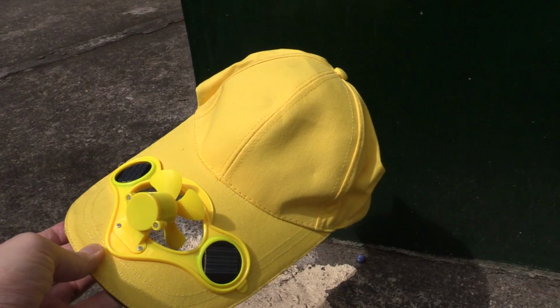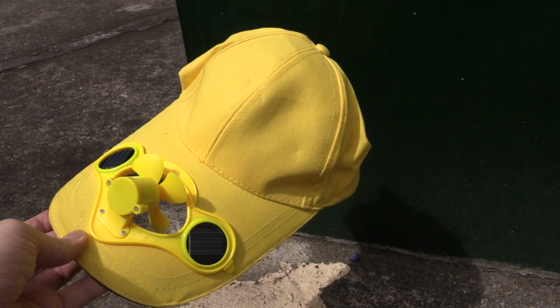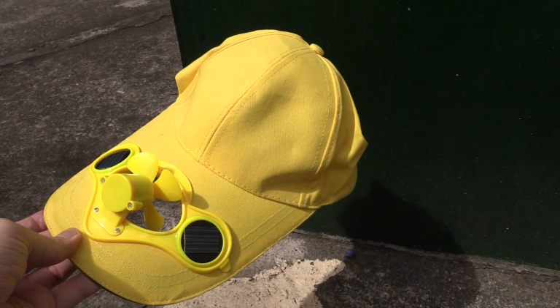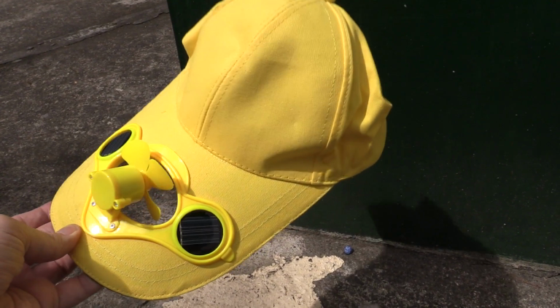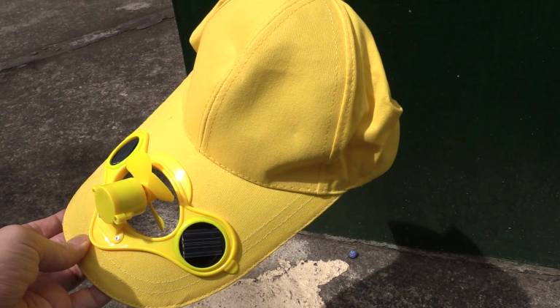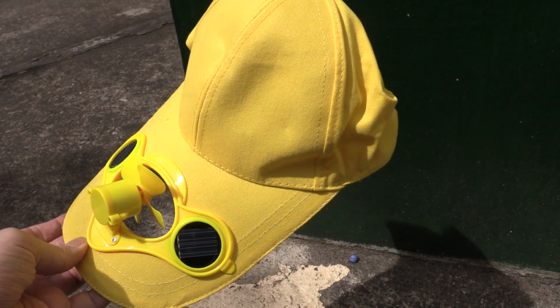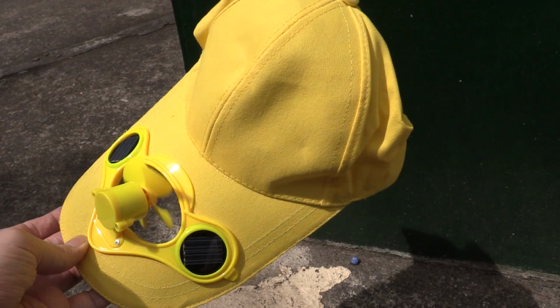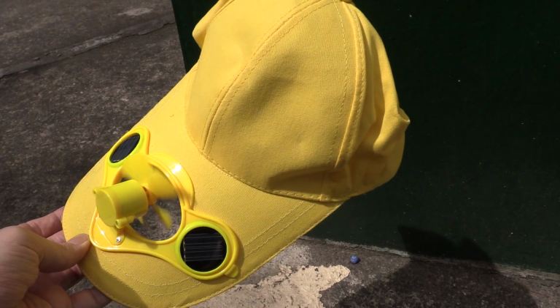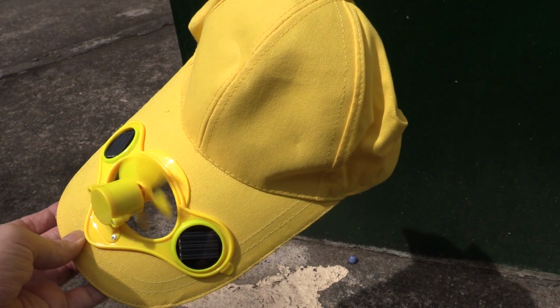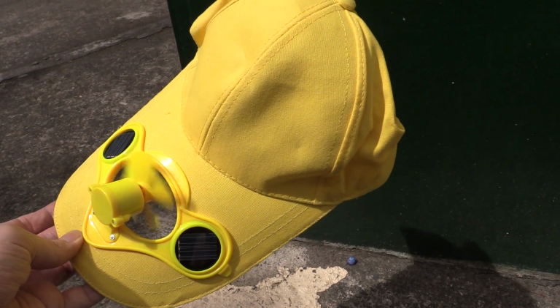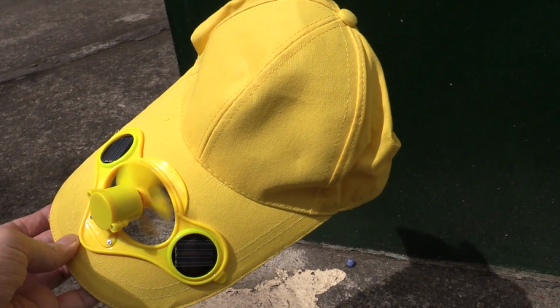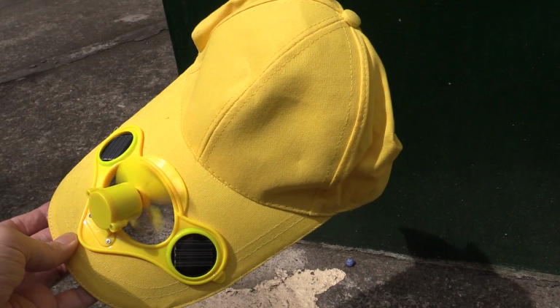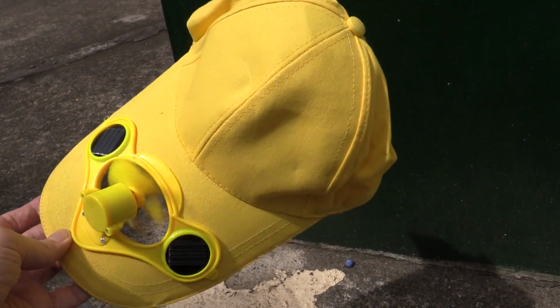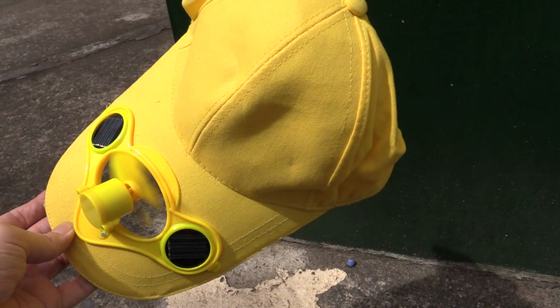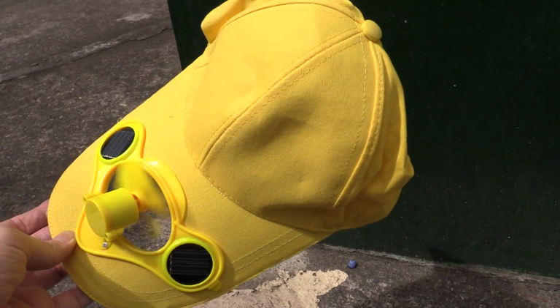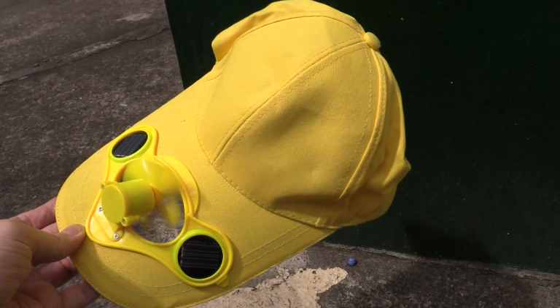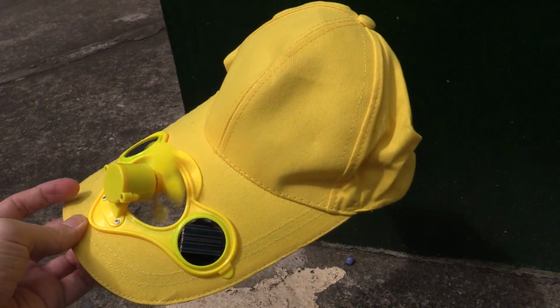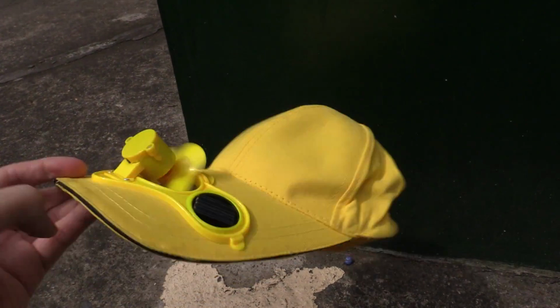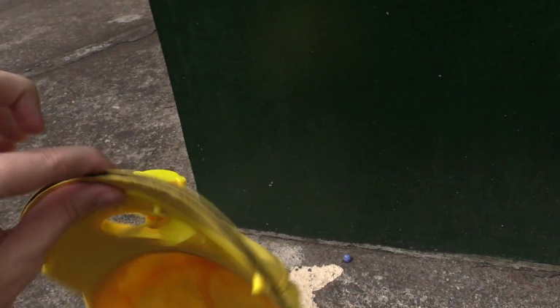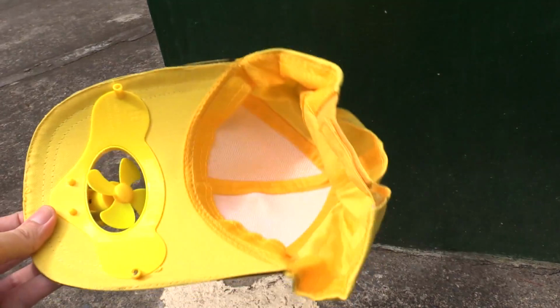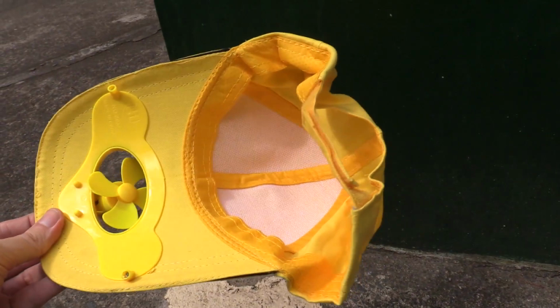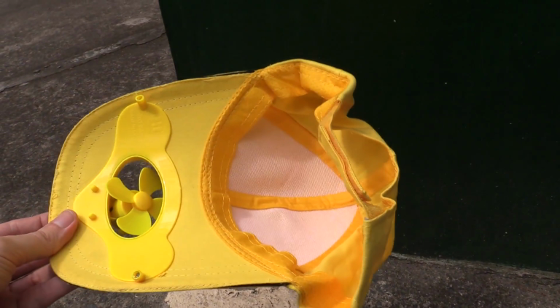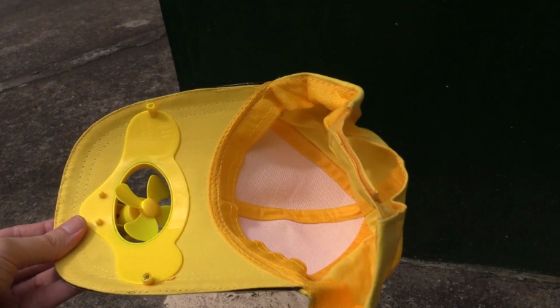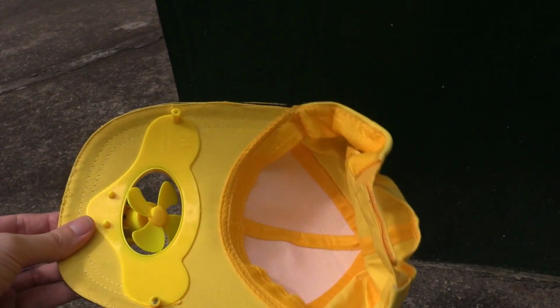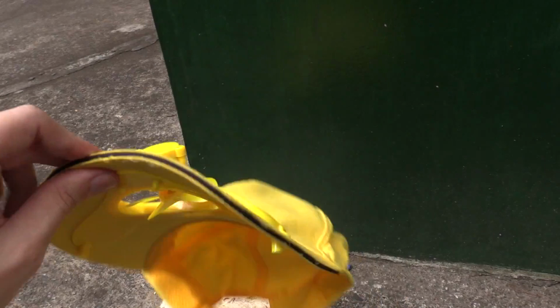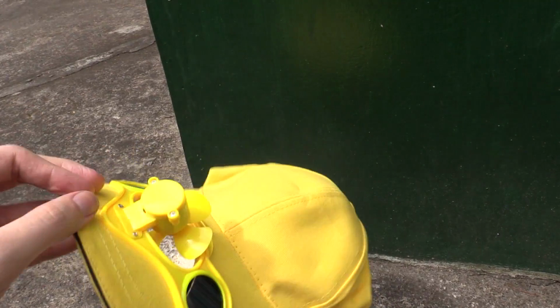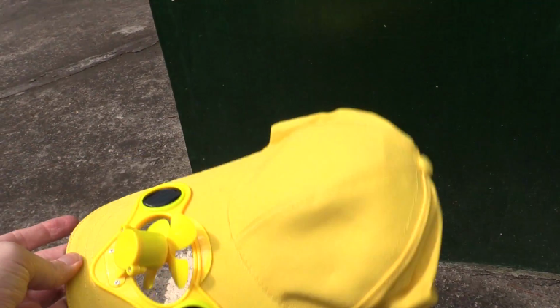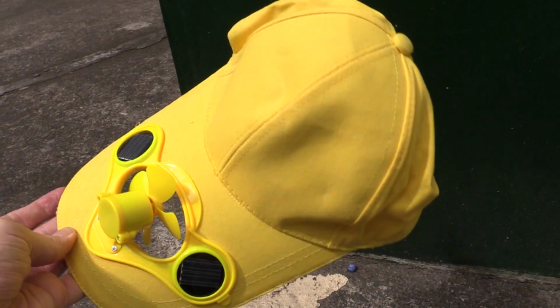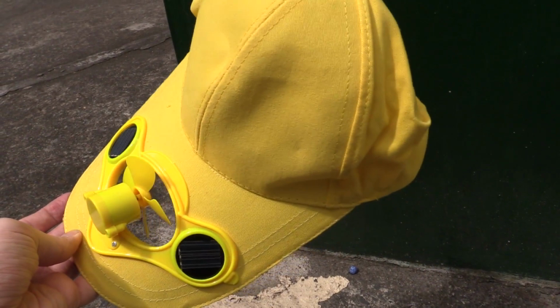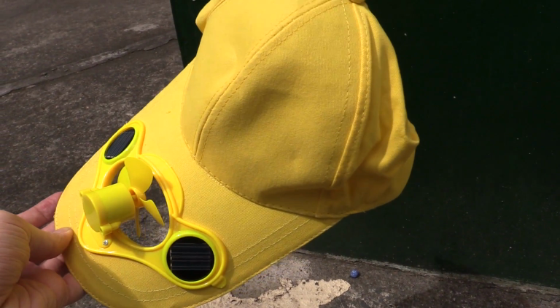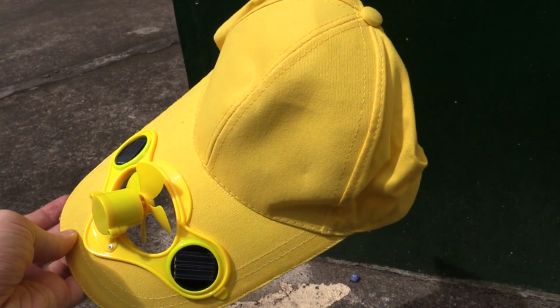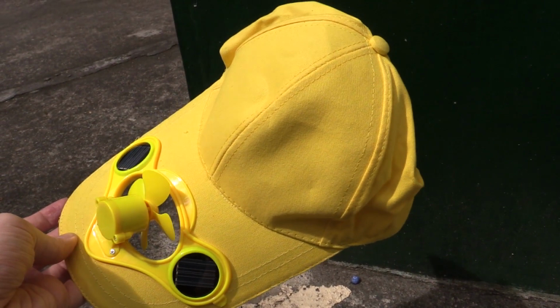Hi everyone, today we're going to take a look at this solar powered cap. It has two solar panels and you can see the sun just came out, shined on the panels and the fan is spinning. The idea is that you put this on your head and it cools you down while you're in the sun. And it actually works pretty well, although of course you are relying on the sun.